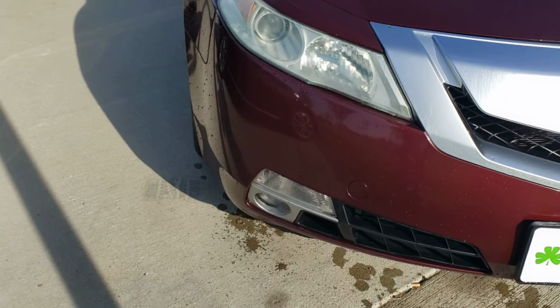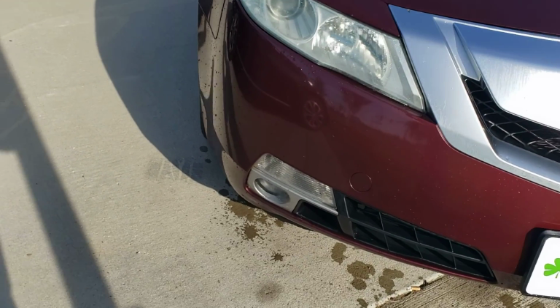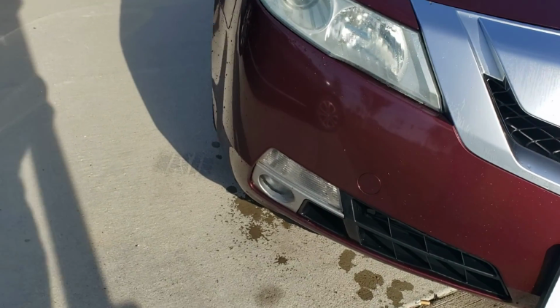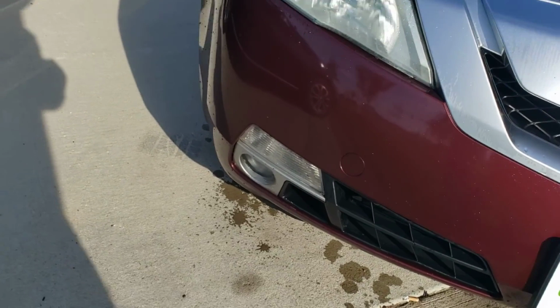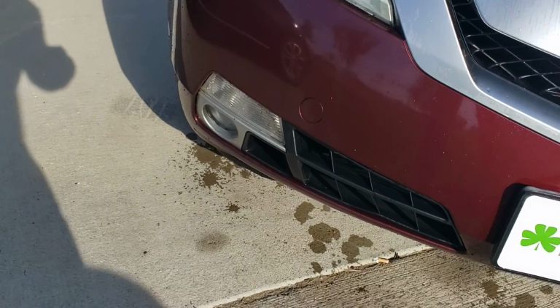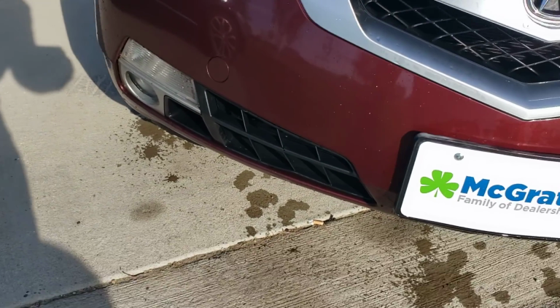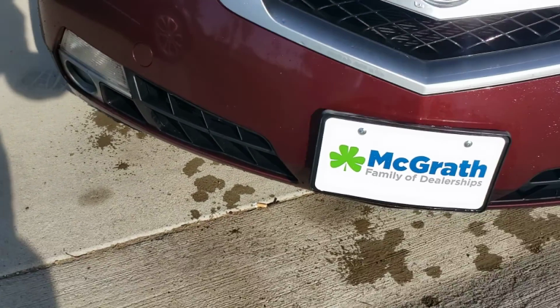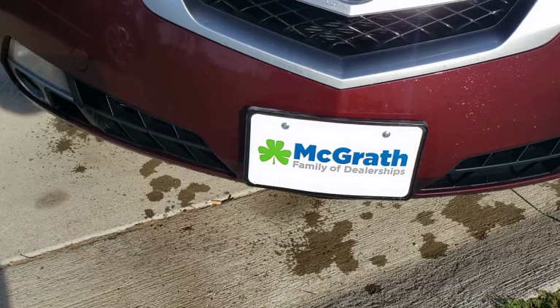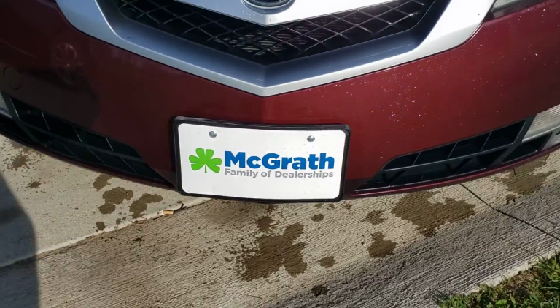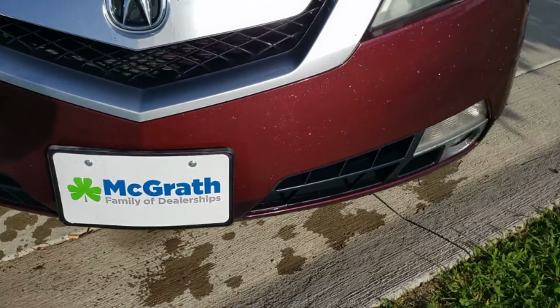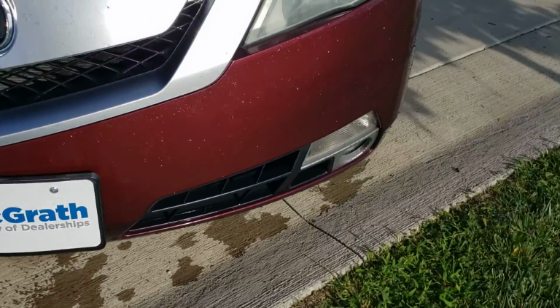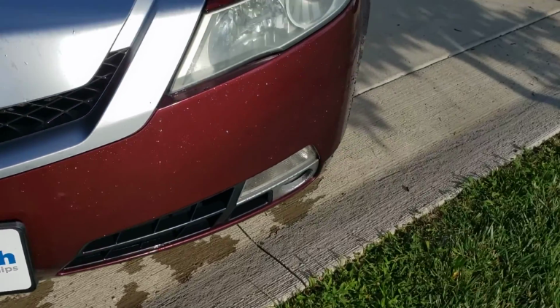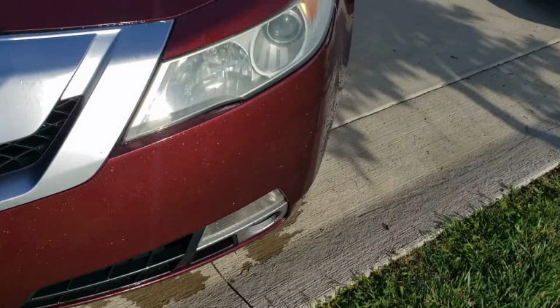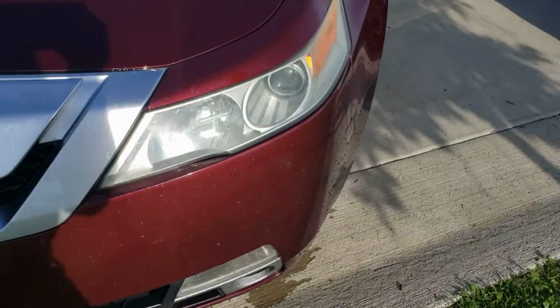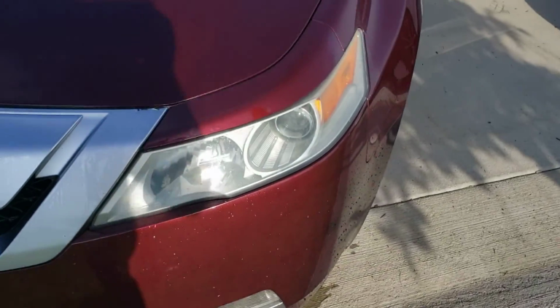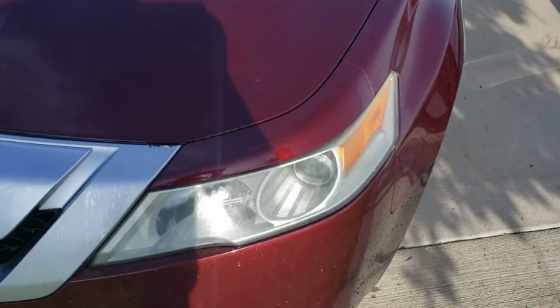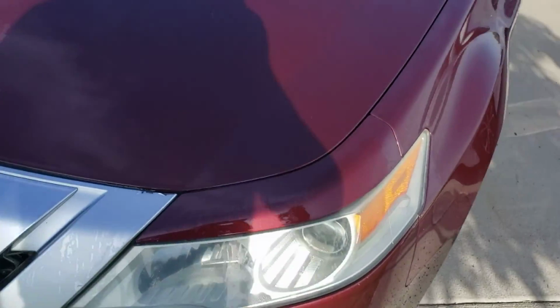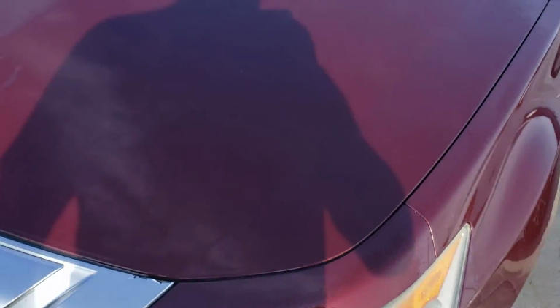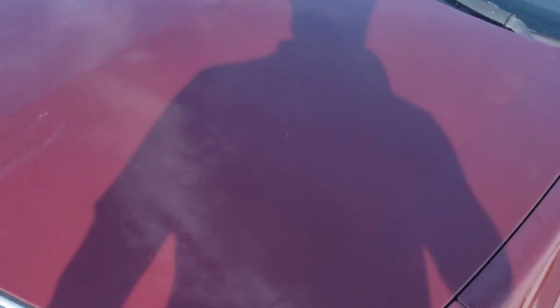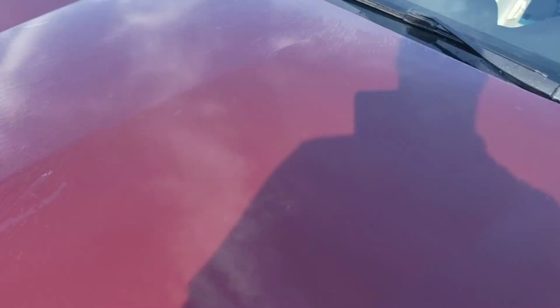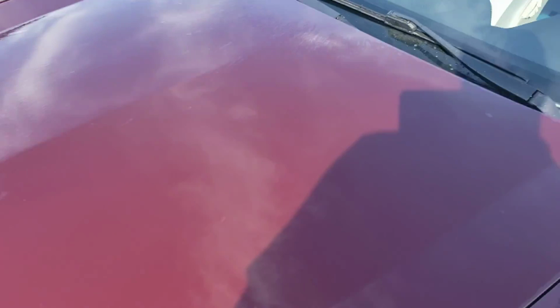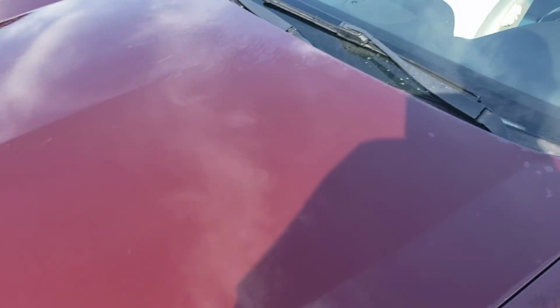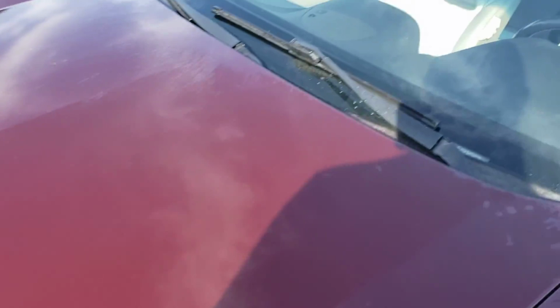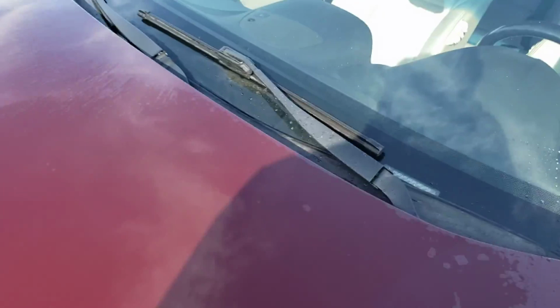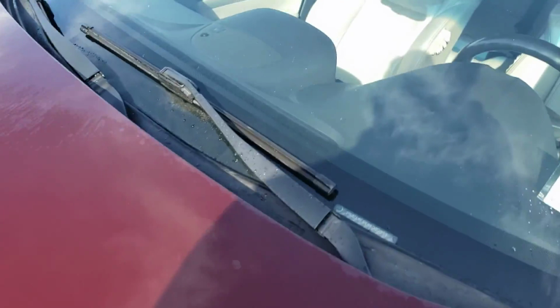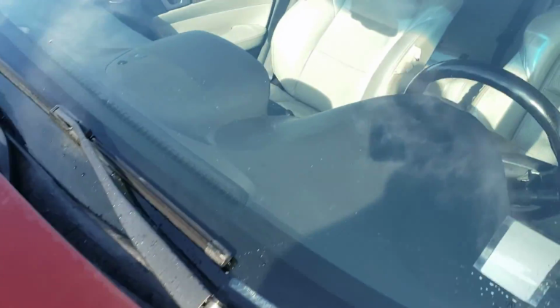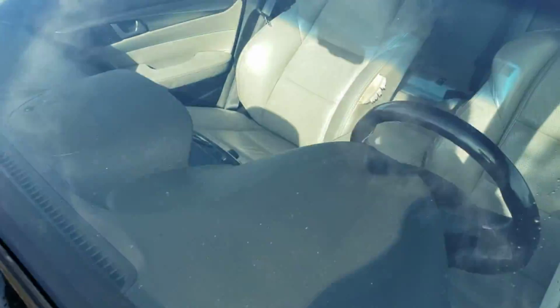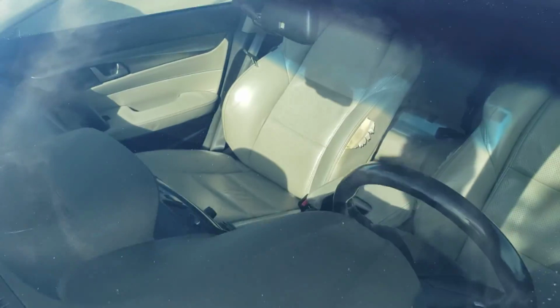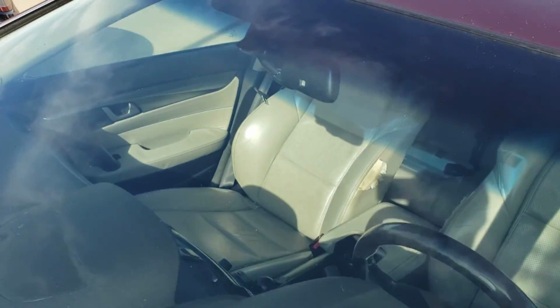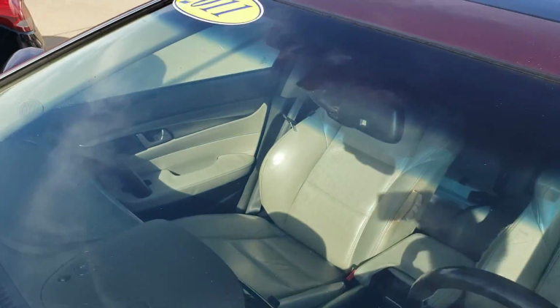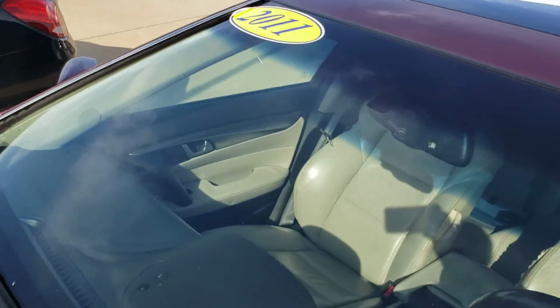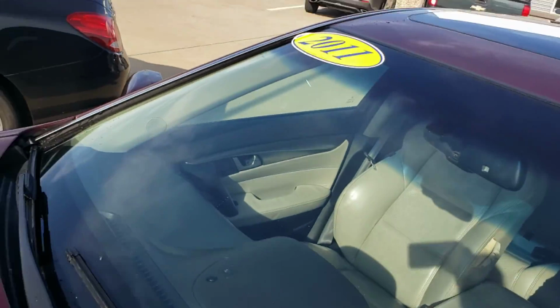So right here it does come with fog lights, which is going to be good for rainy and foggy conditions. The hood's in really good shape. Windshield's in good shape, no cracks.